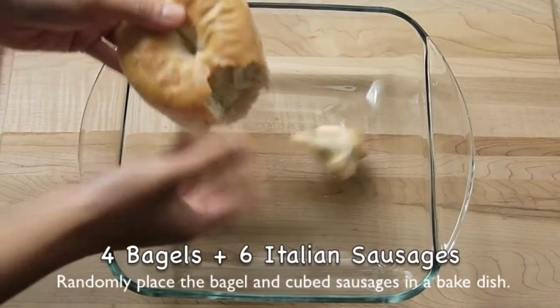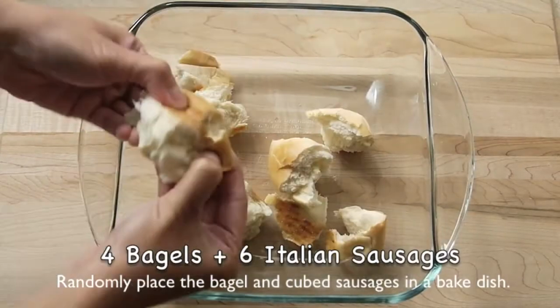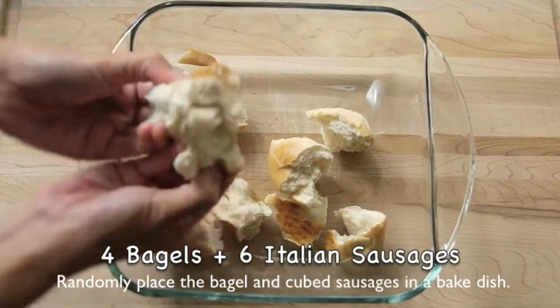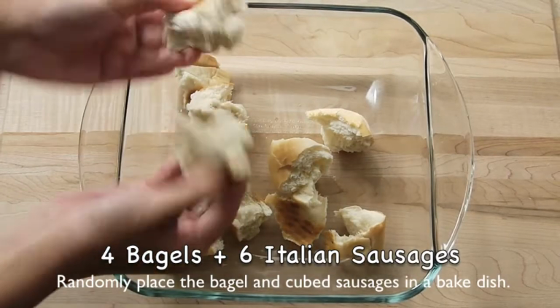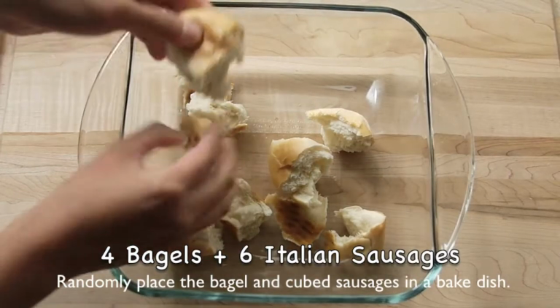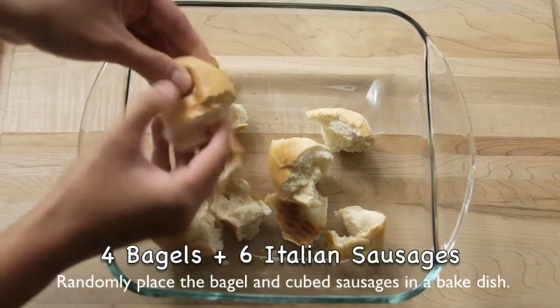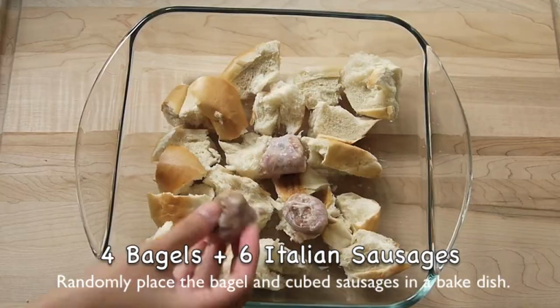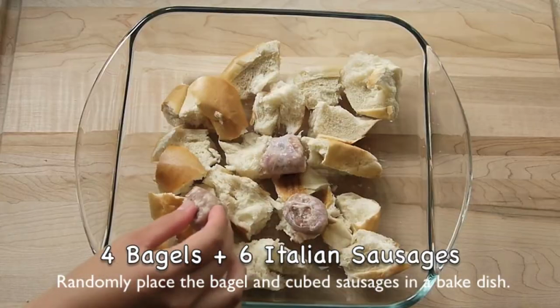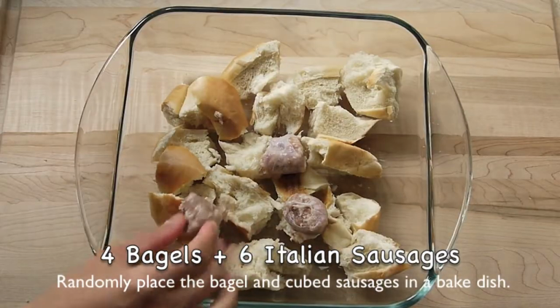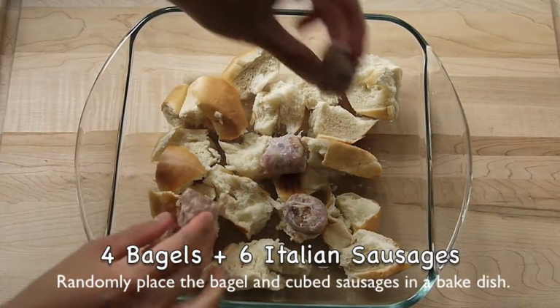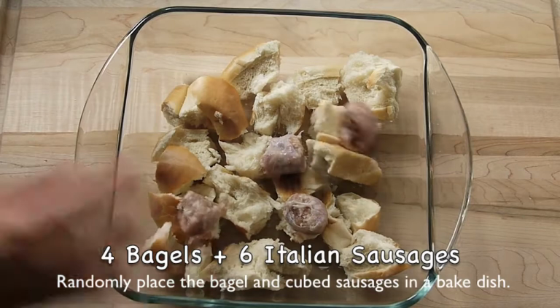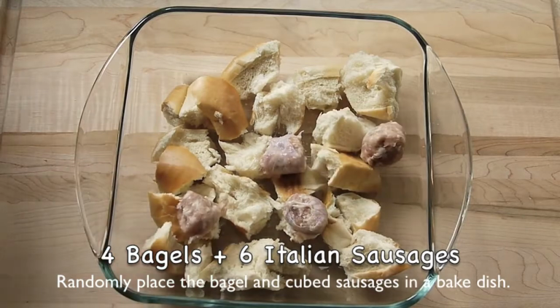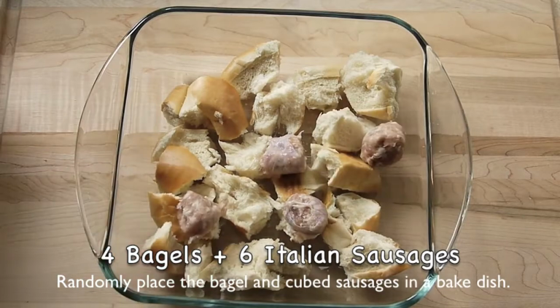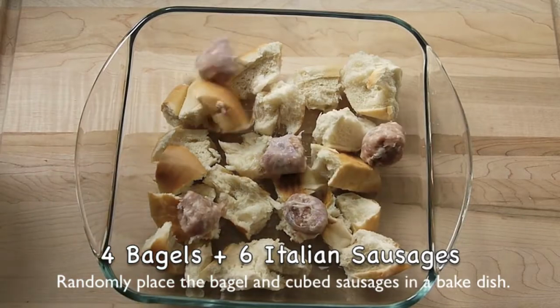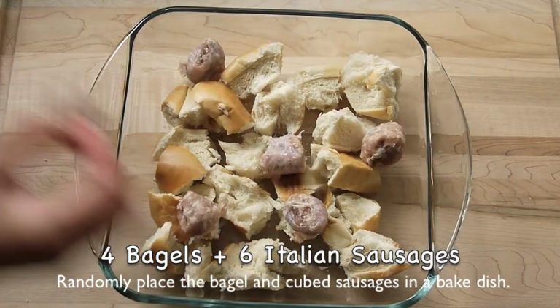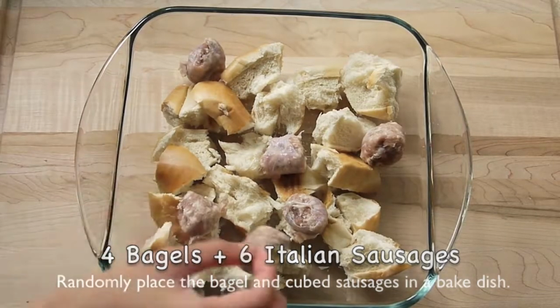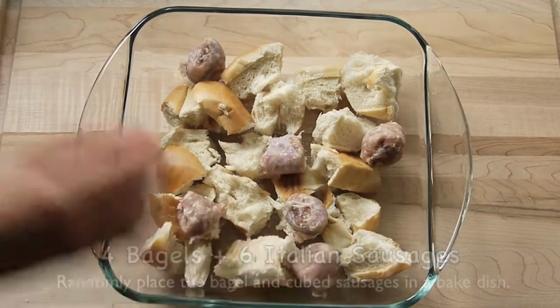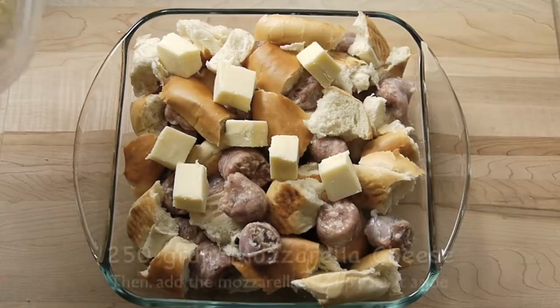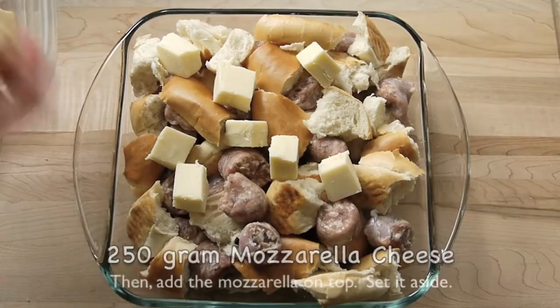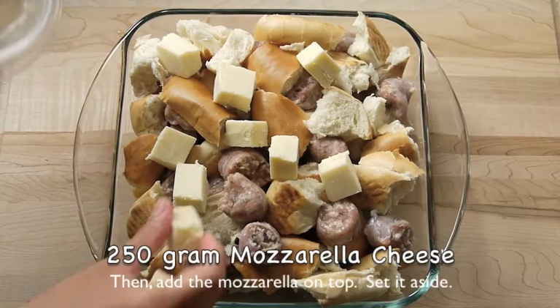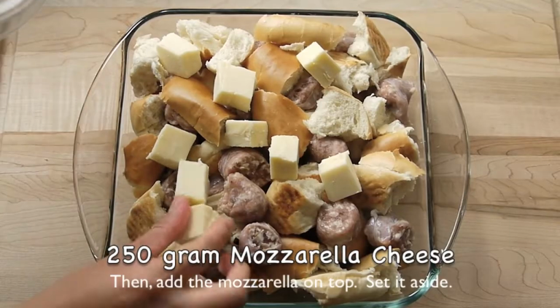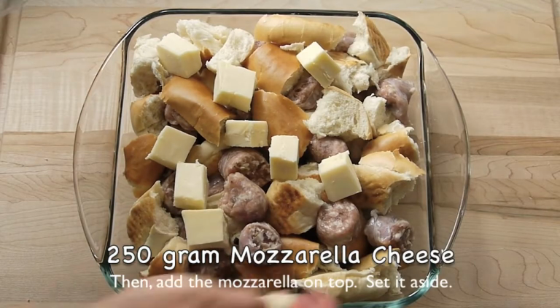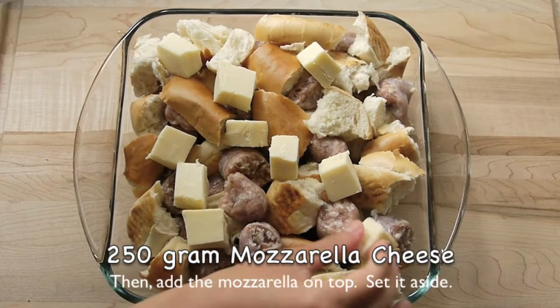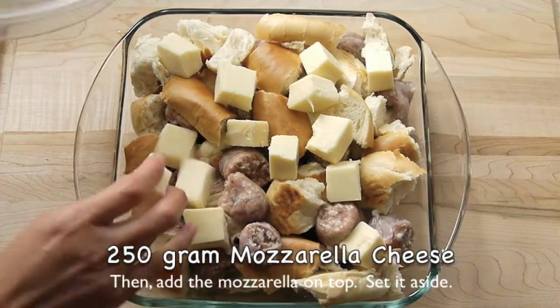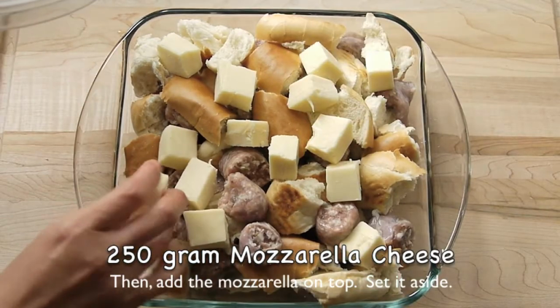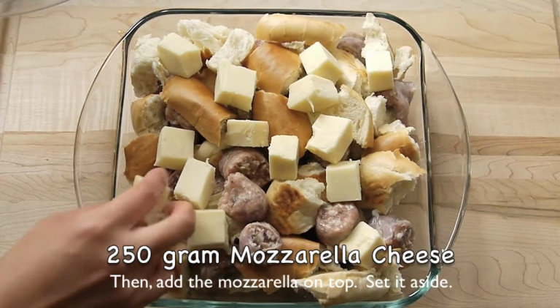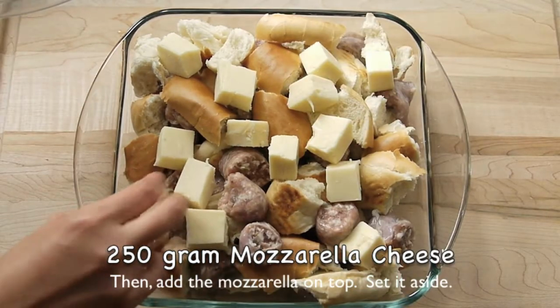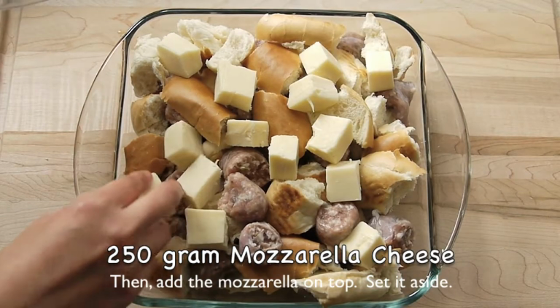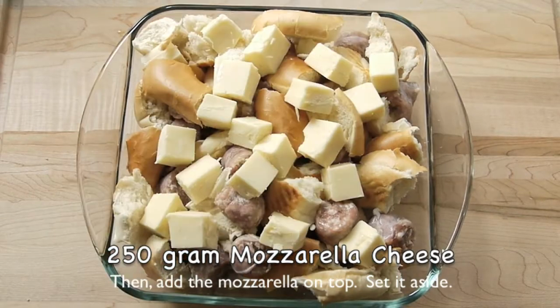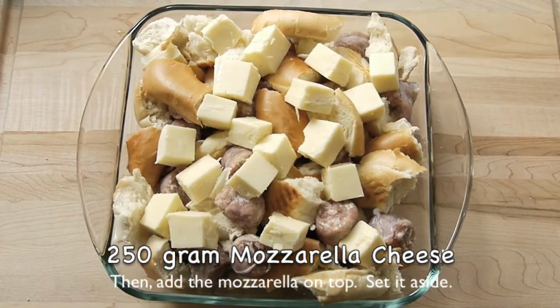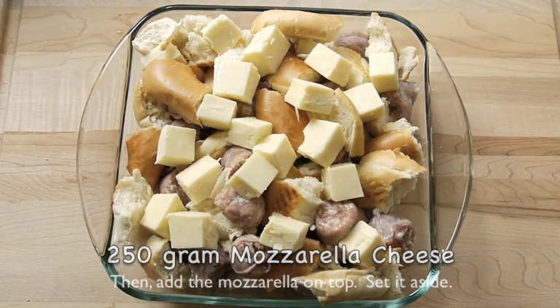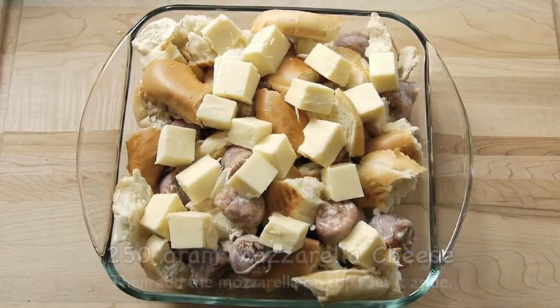In a baking dish, randomly place the bagel and the cubed sausages. Add the mozzarella on top, set the mixture aside.